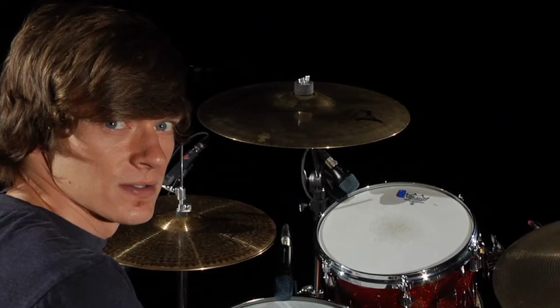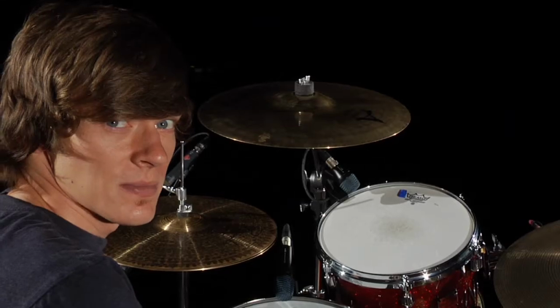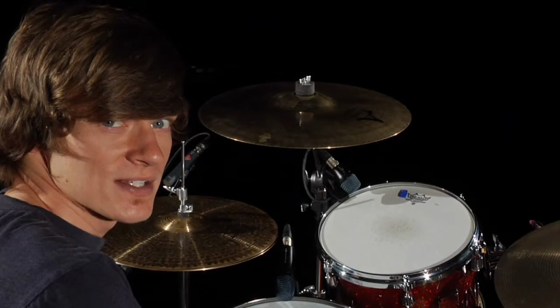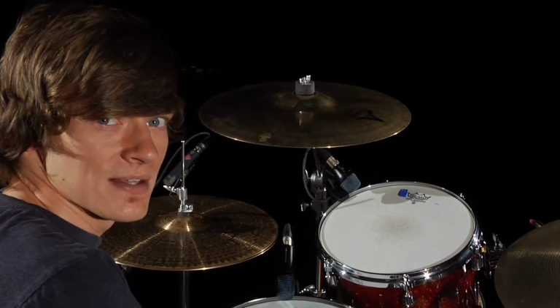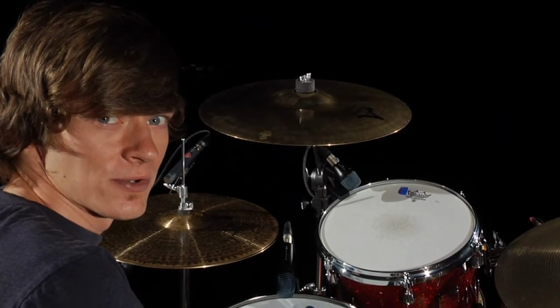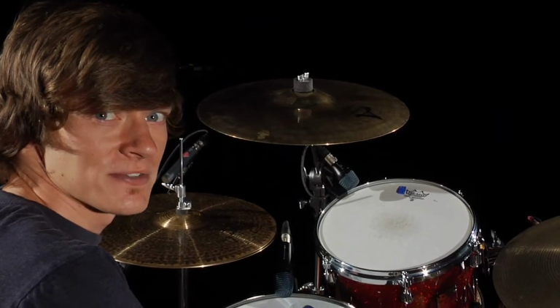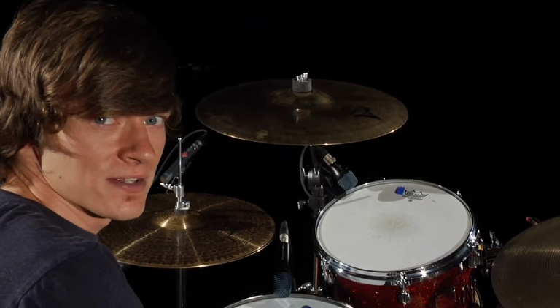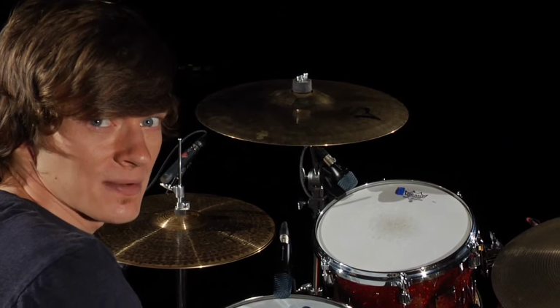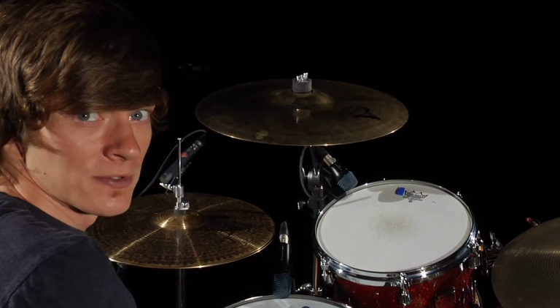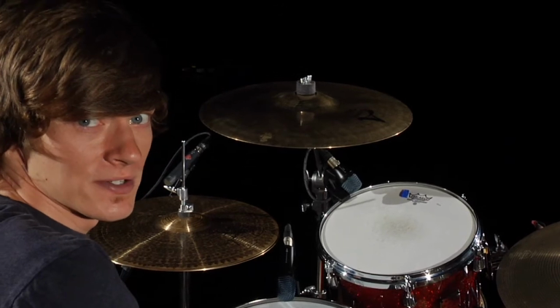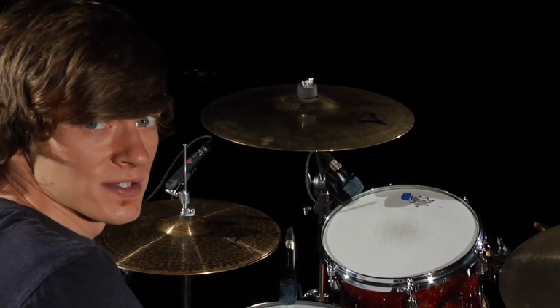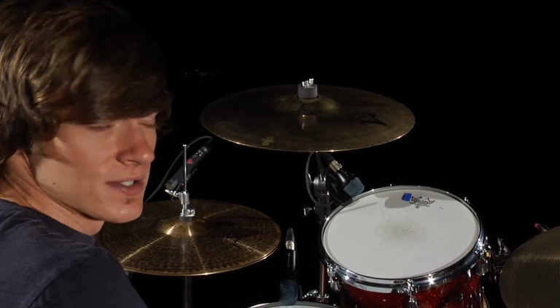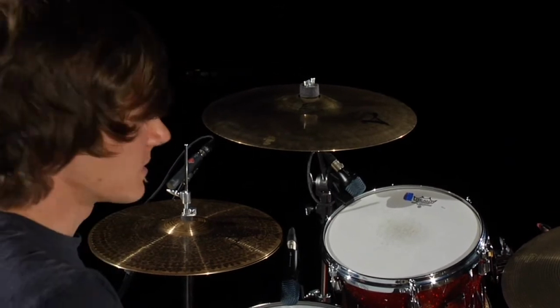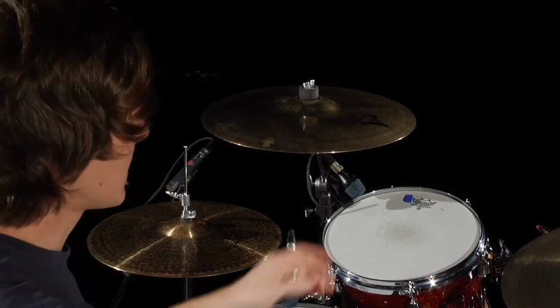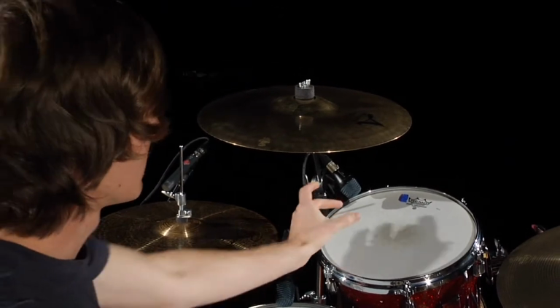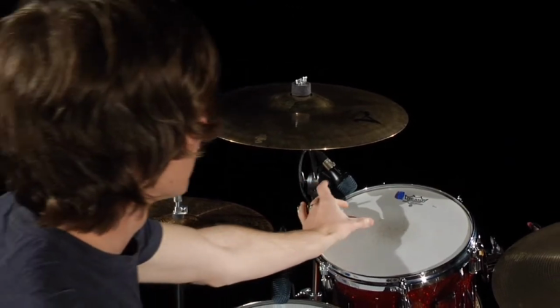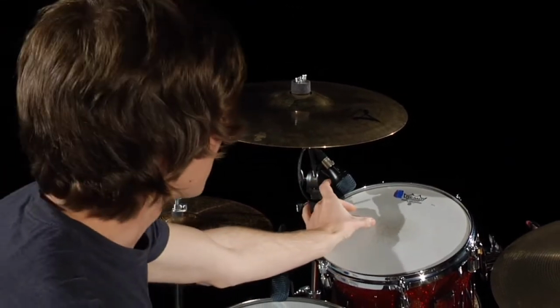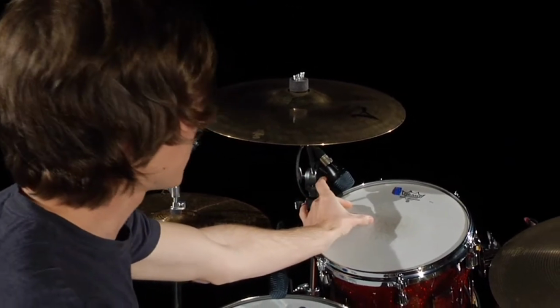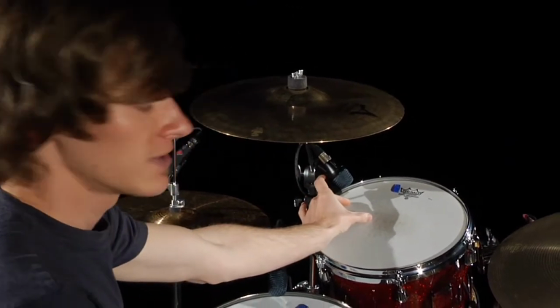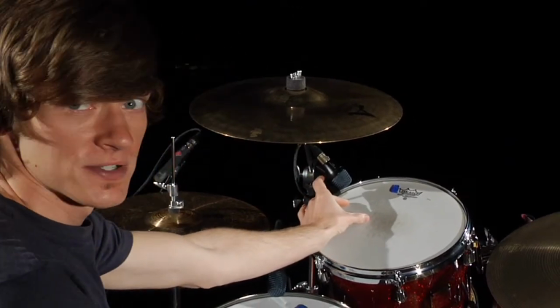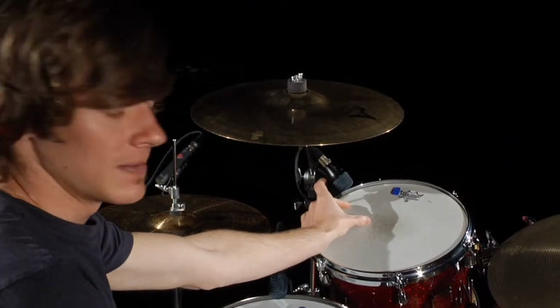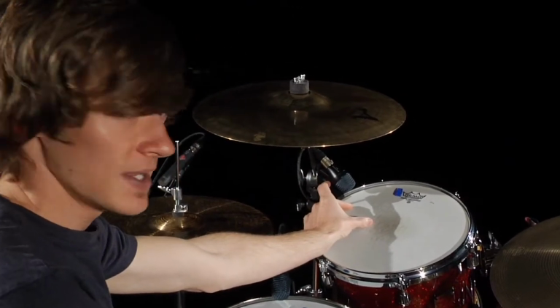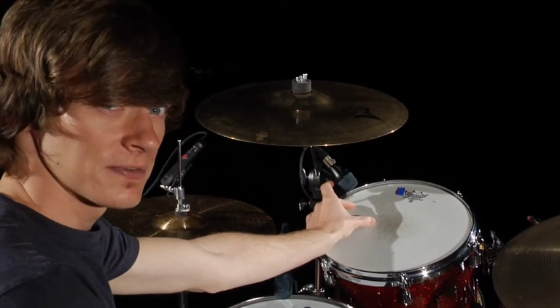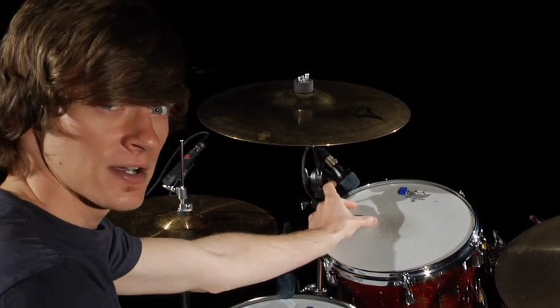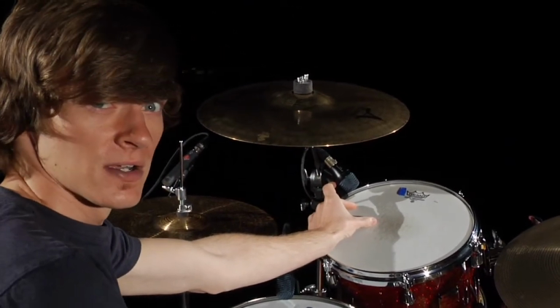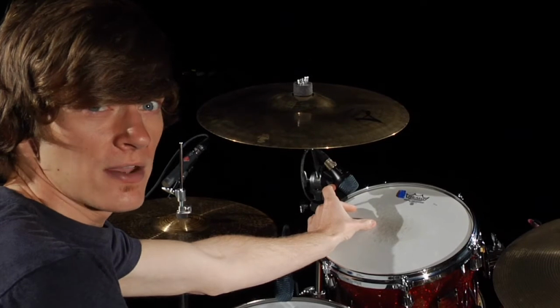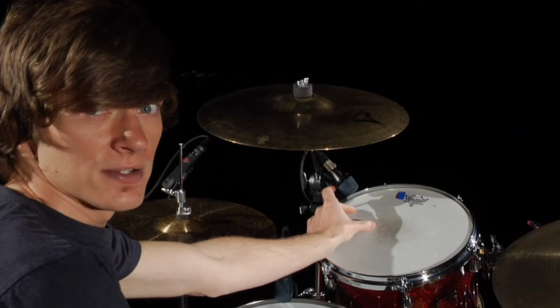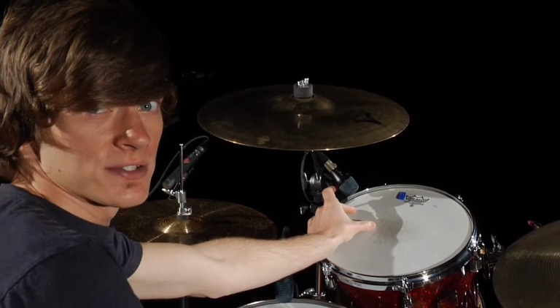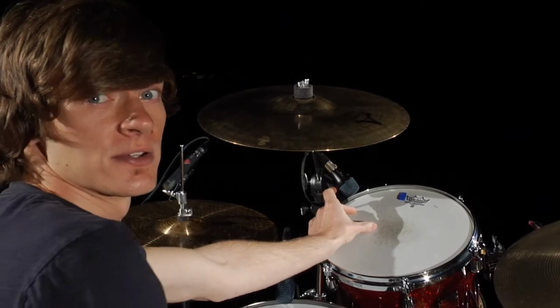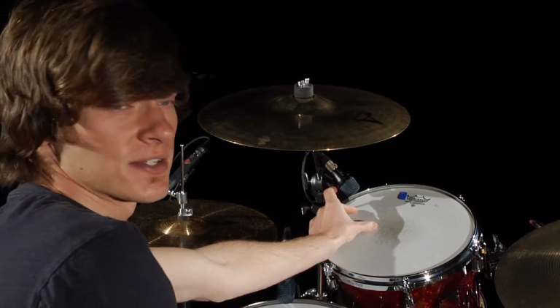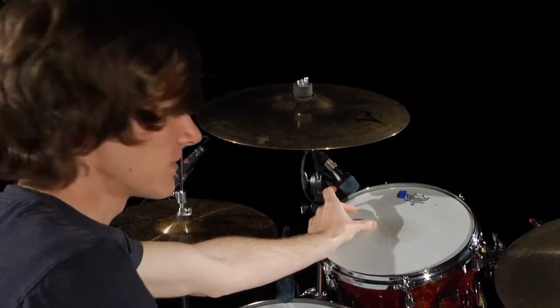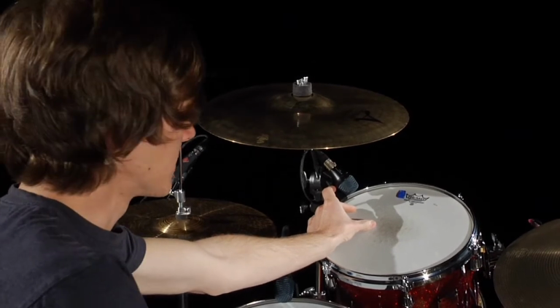When micing toms, you'll want to follow the same rule of thirds. You want to mic the middle third of the drum — not too far out and not too close to the center.